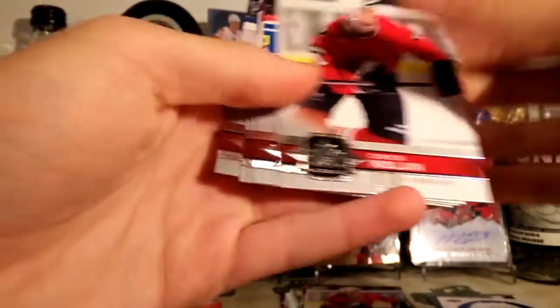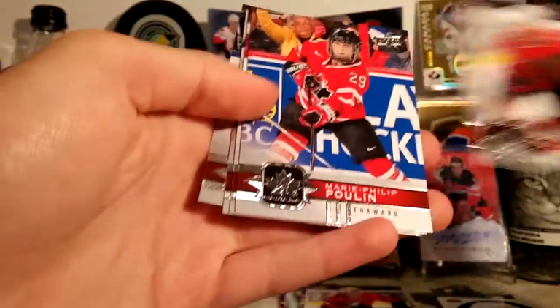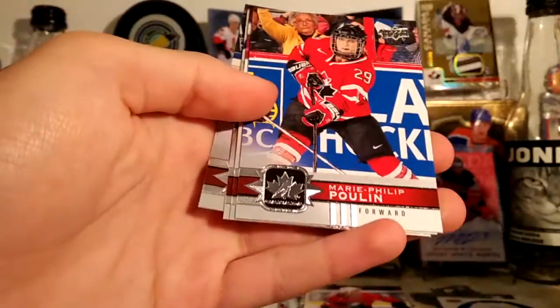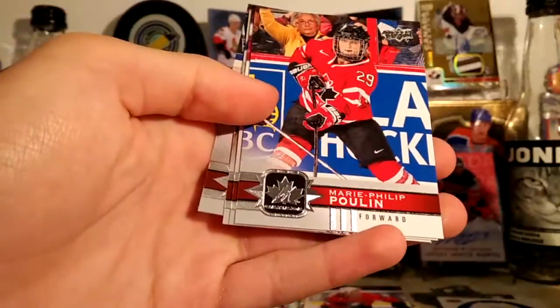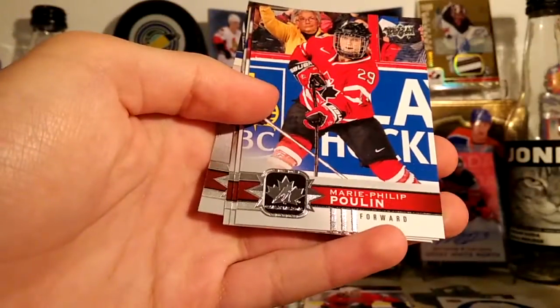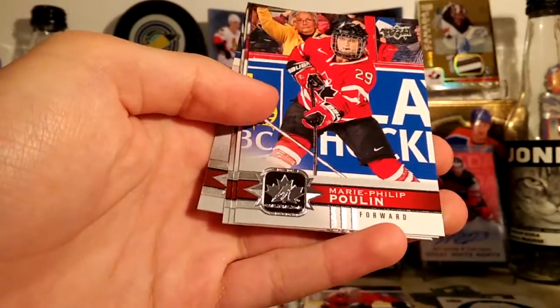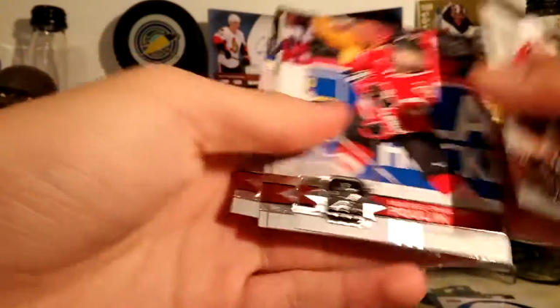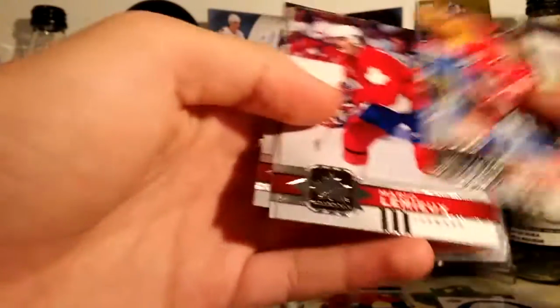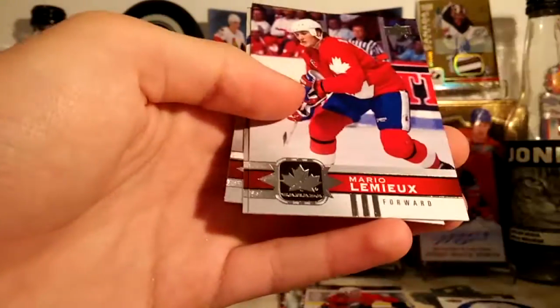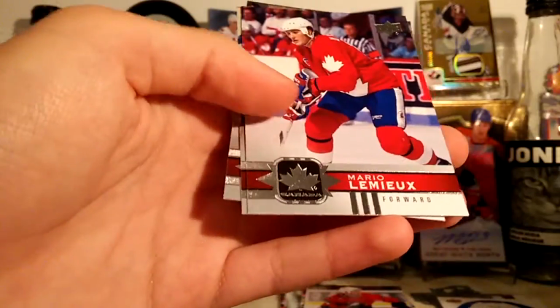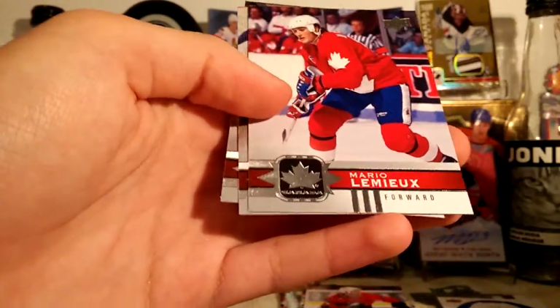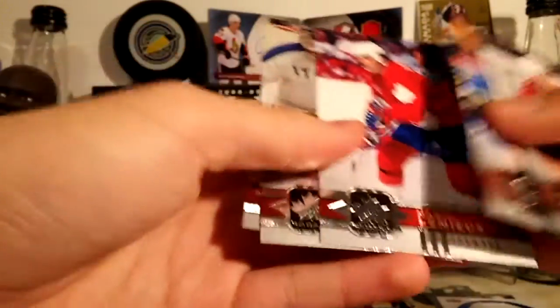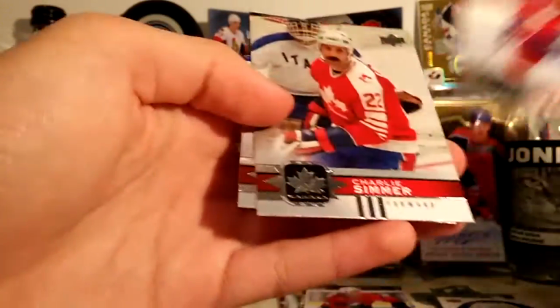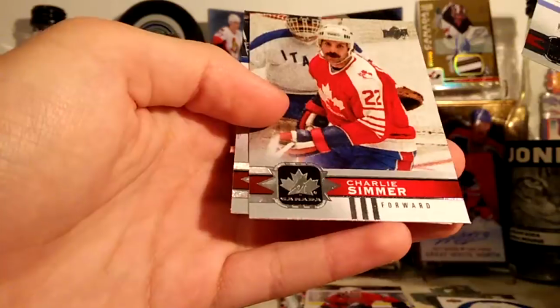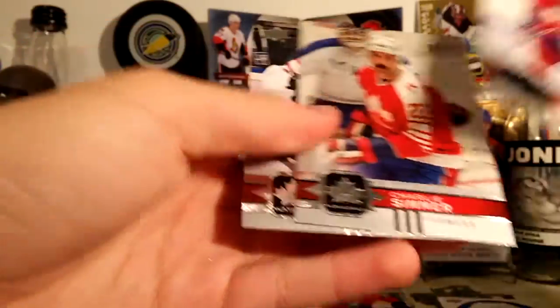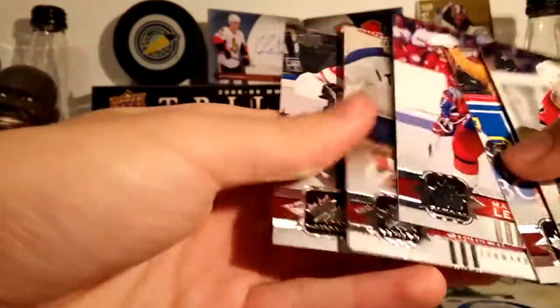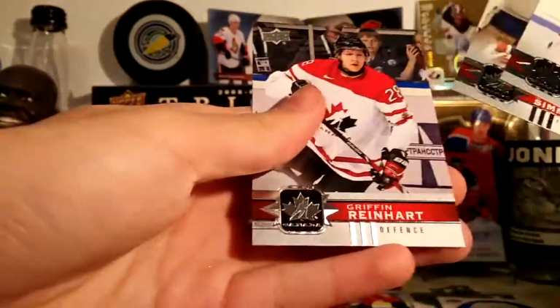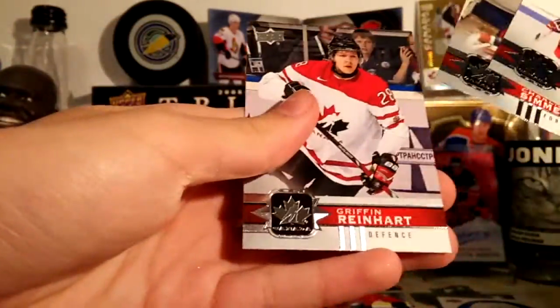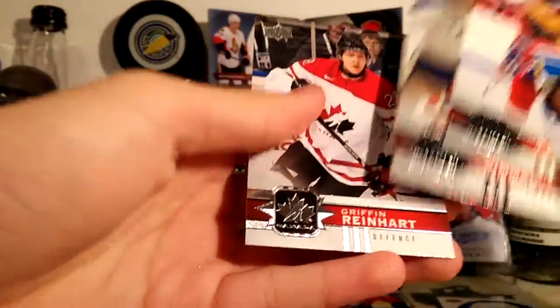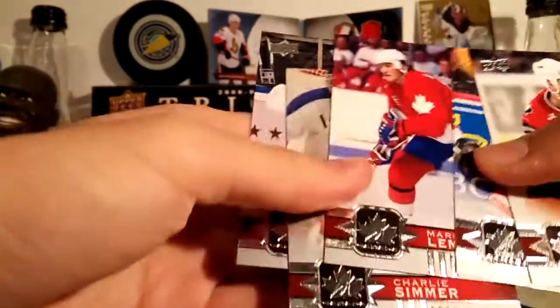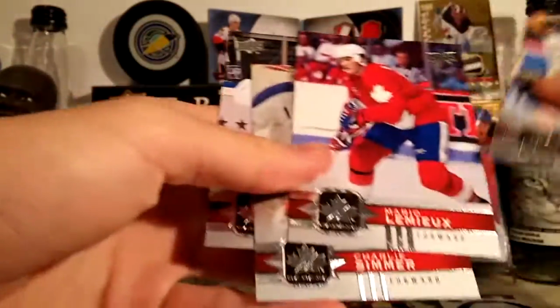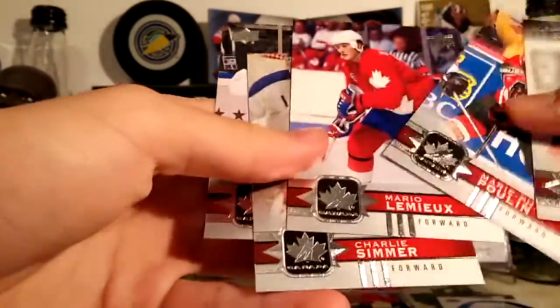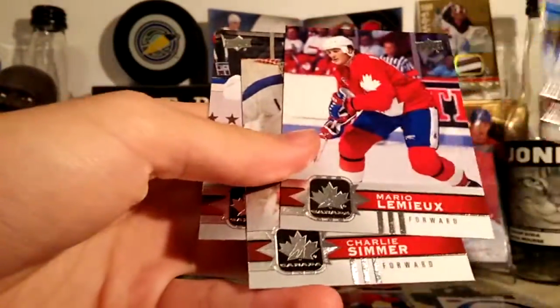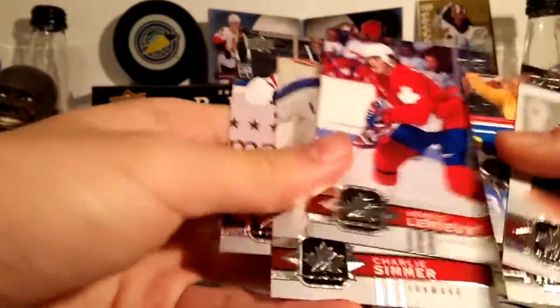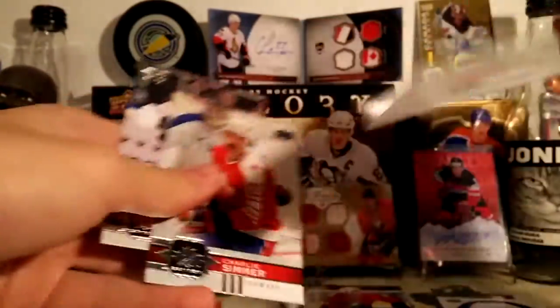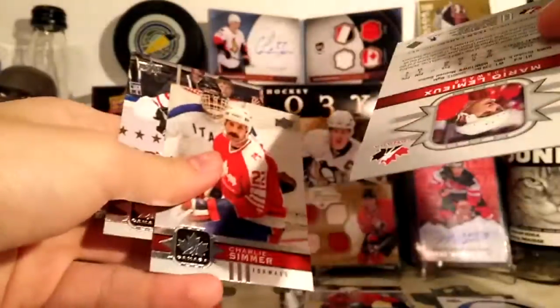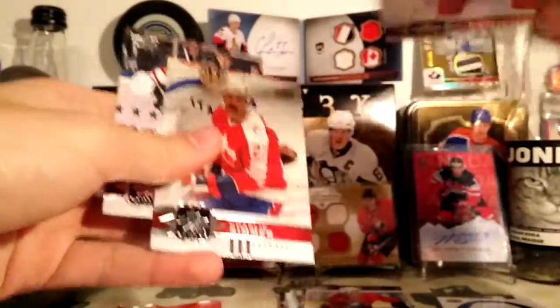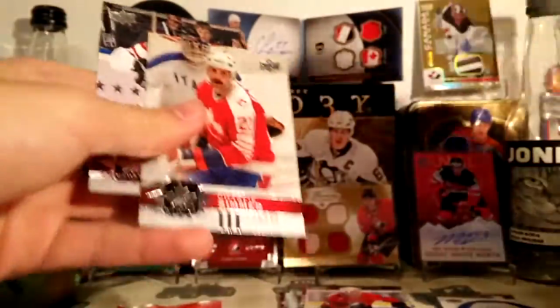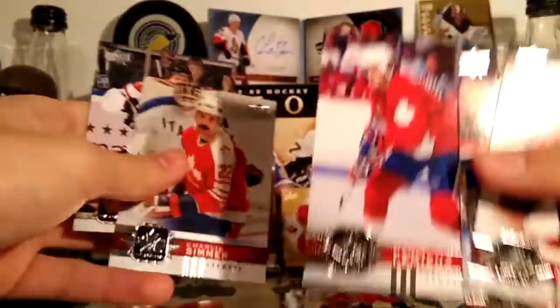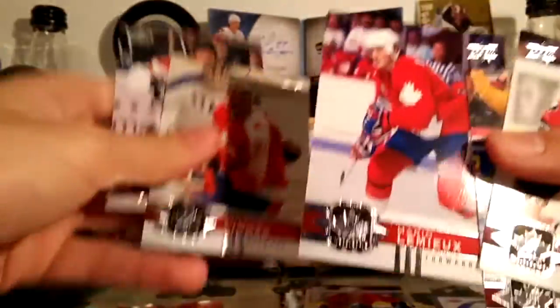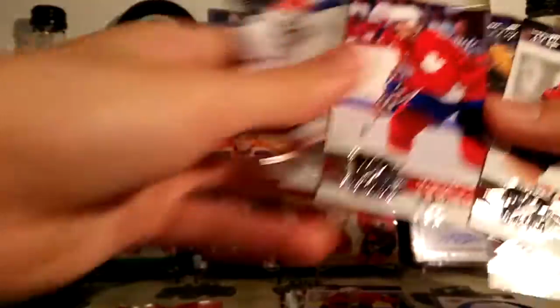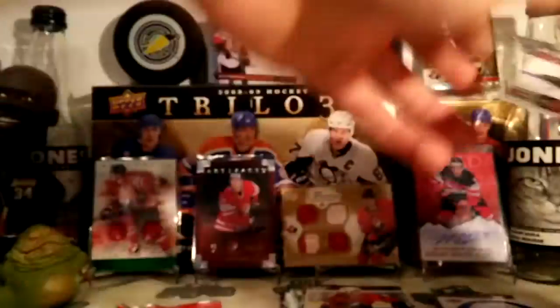Owen Nolan, Mary Philip Boulin, Mario Lemieux, Charlie Simmer, and Griffin Reinhardt. It's pretty much the same pack except the Lemieux is different — that's probably a short print.